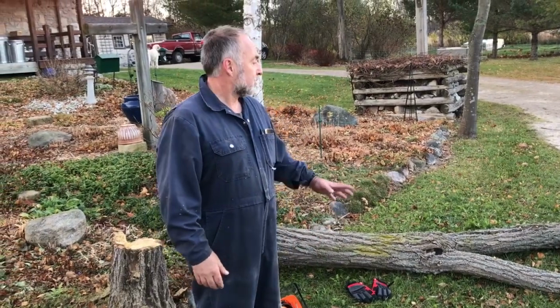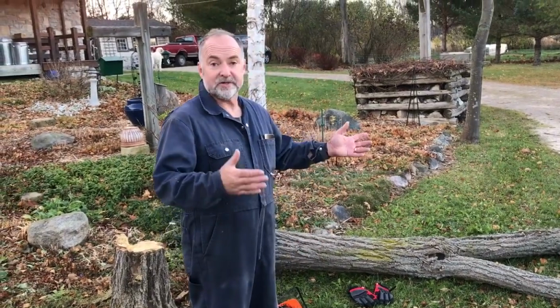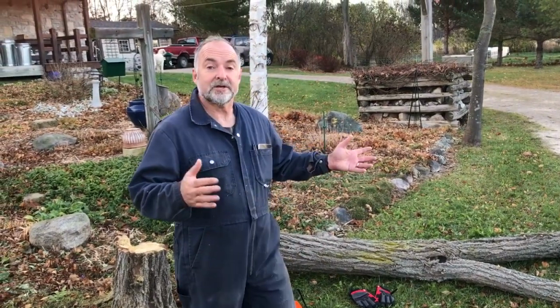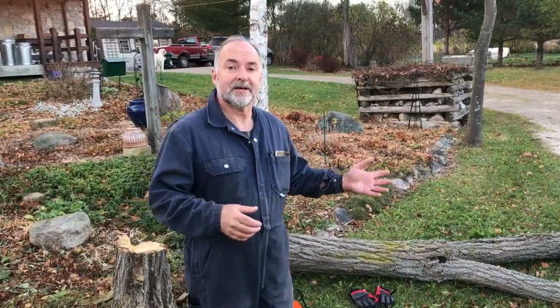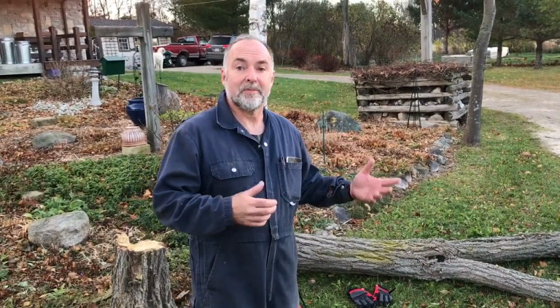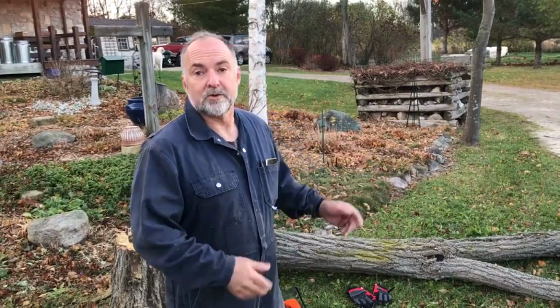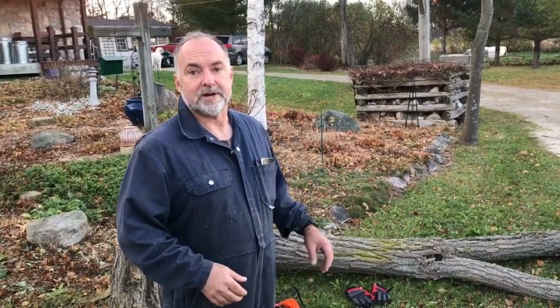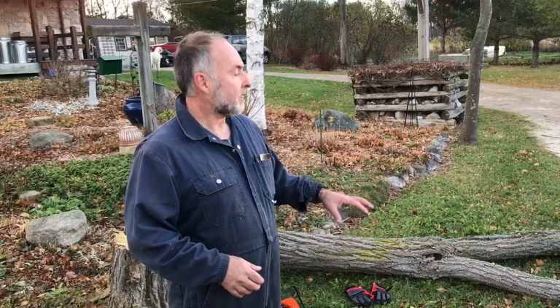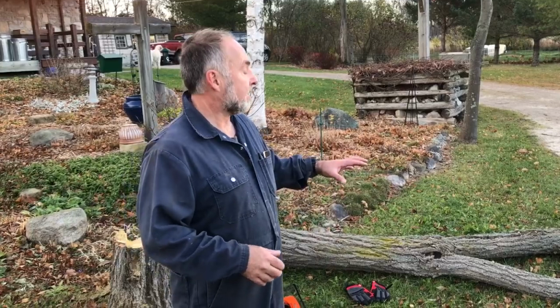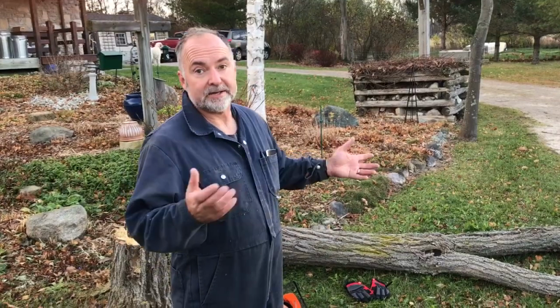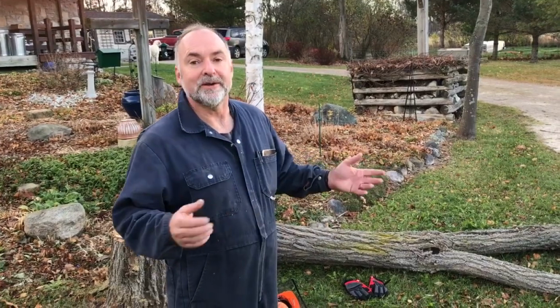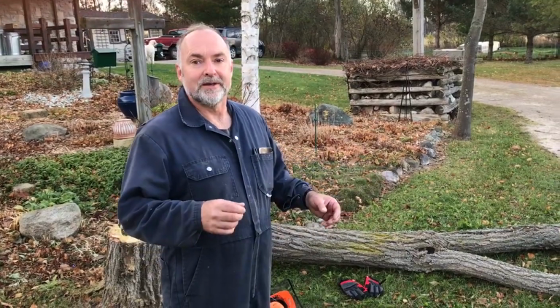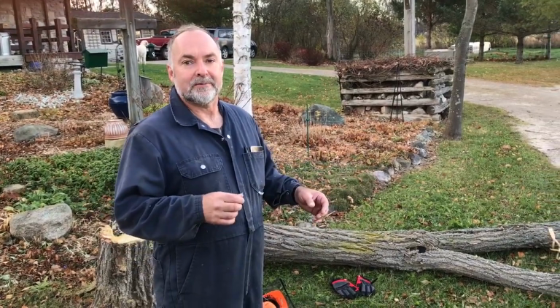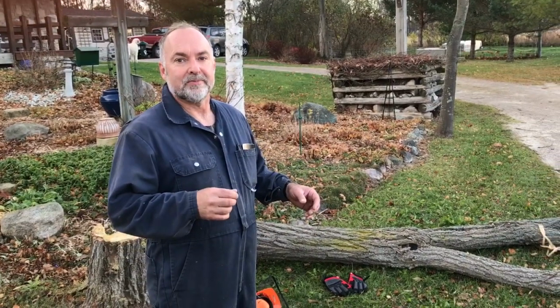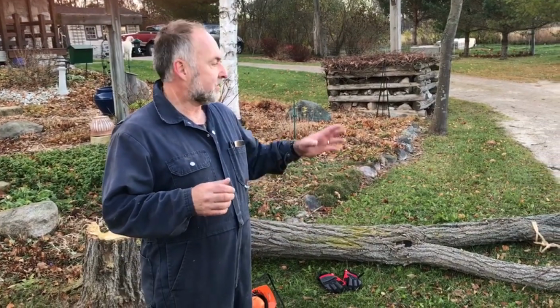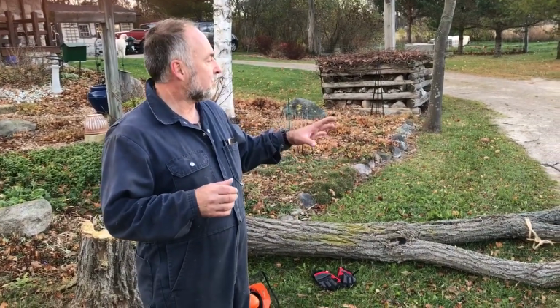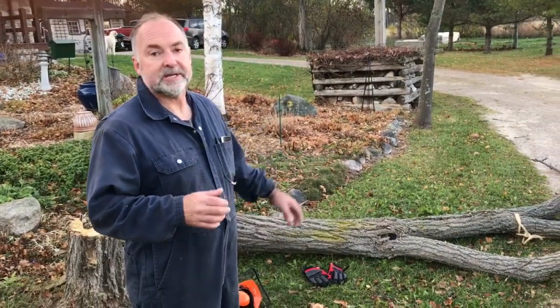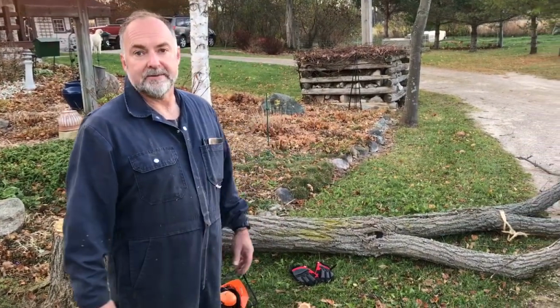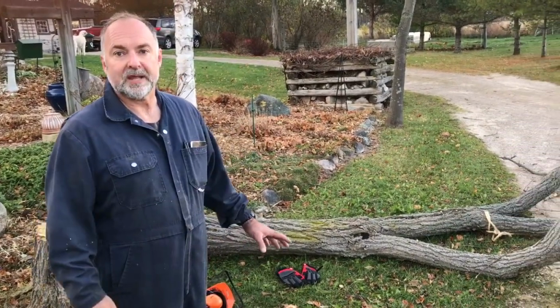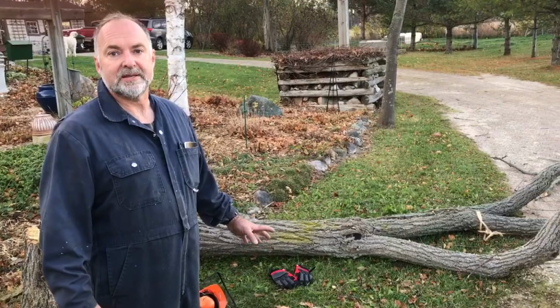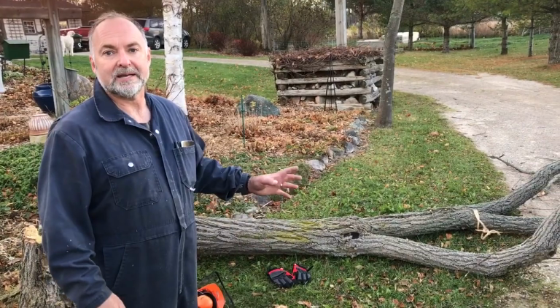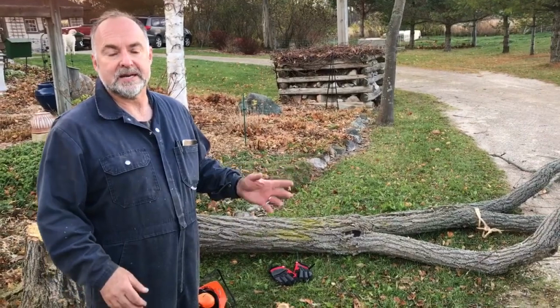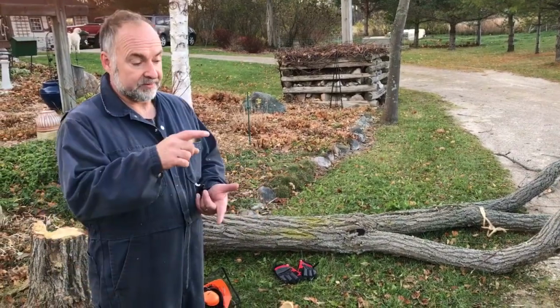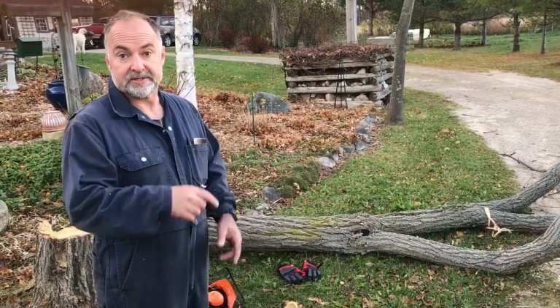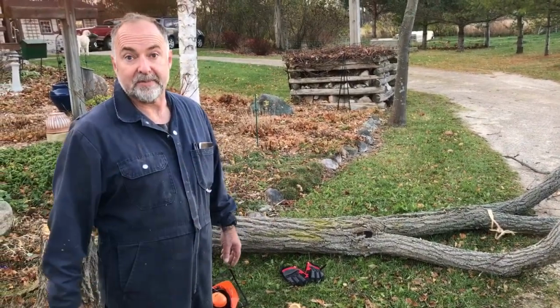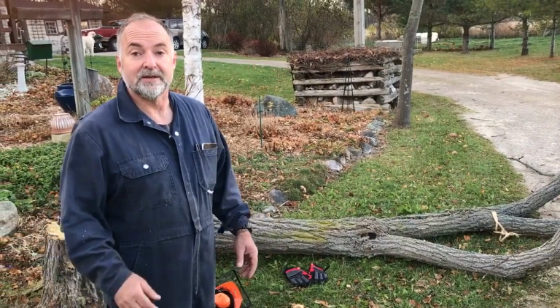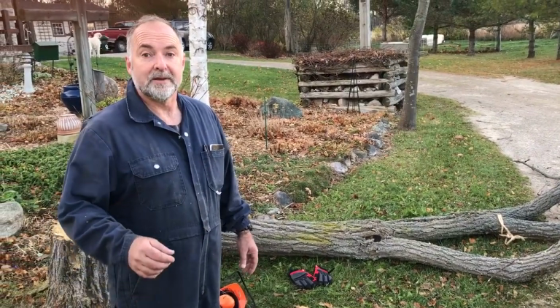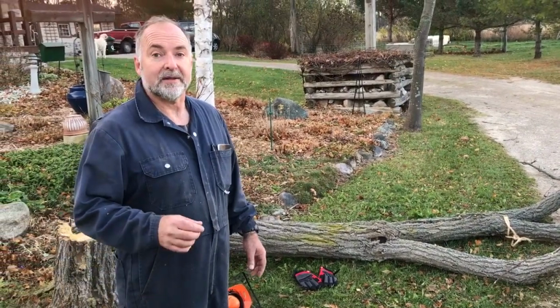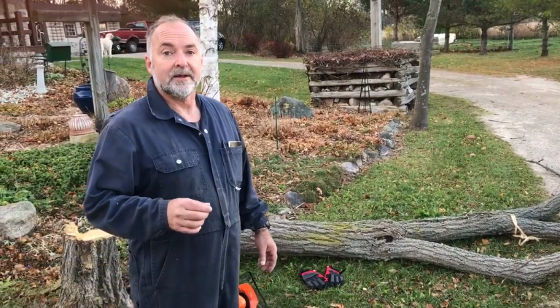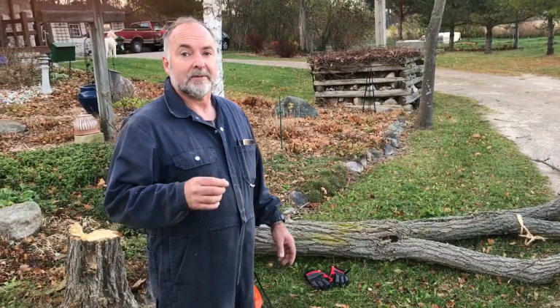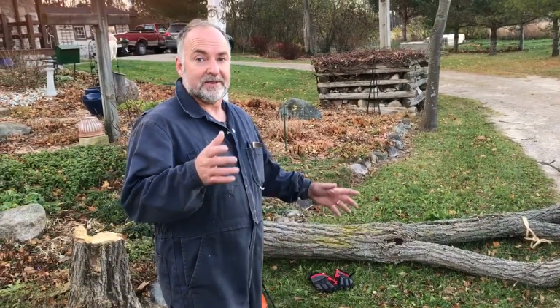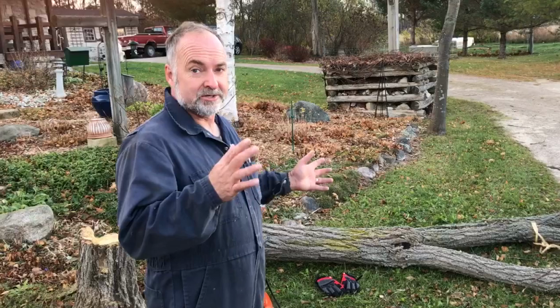I've just finished cutting down a black locust tree. I didn't like to do it, but this one was mostly dead. I planted this back in 1987 — it was about the size of a pencil back then.